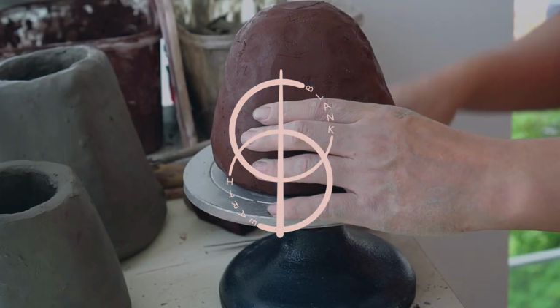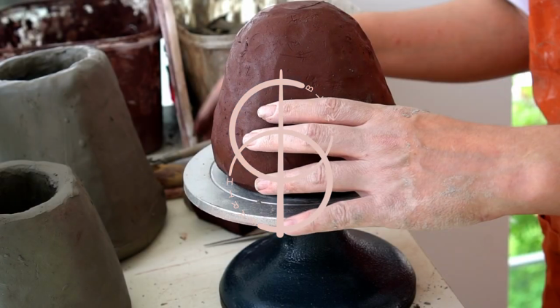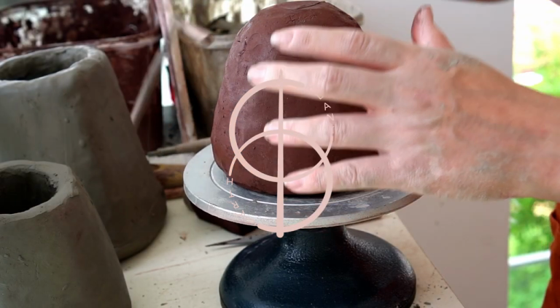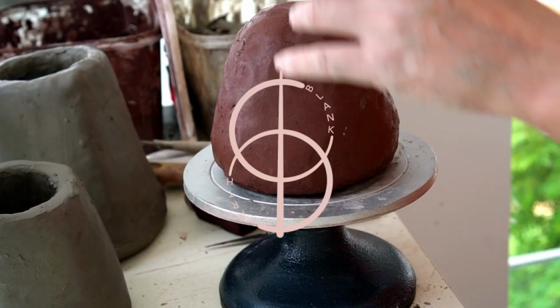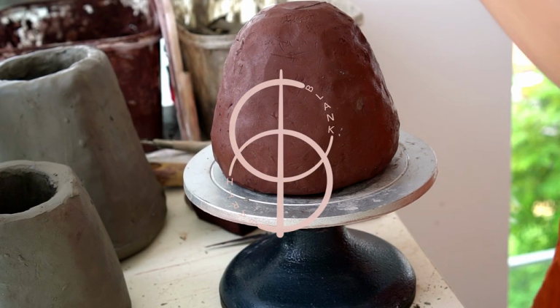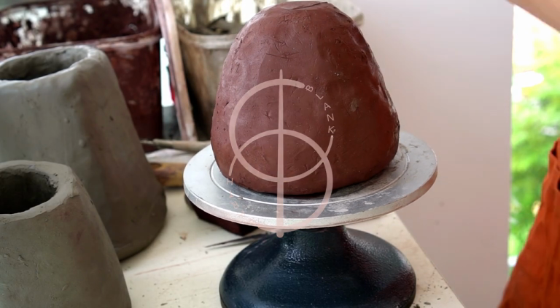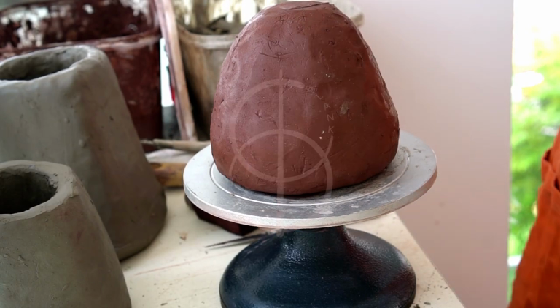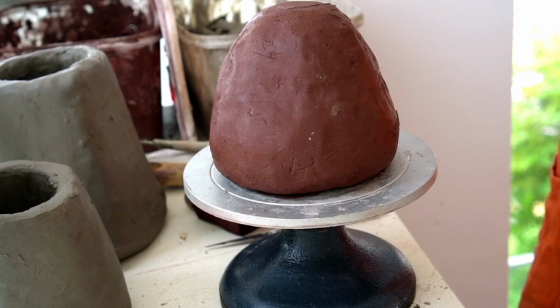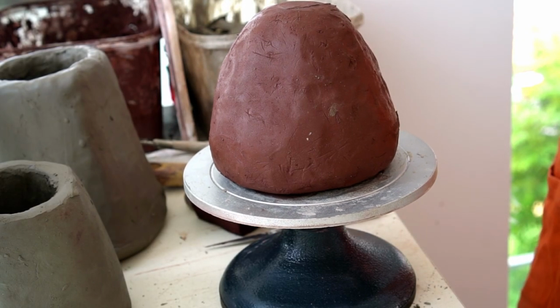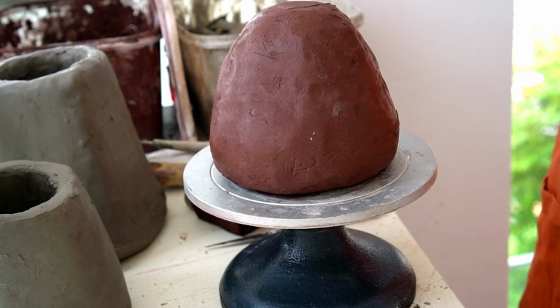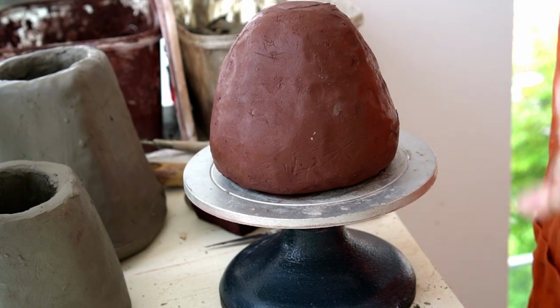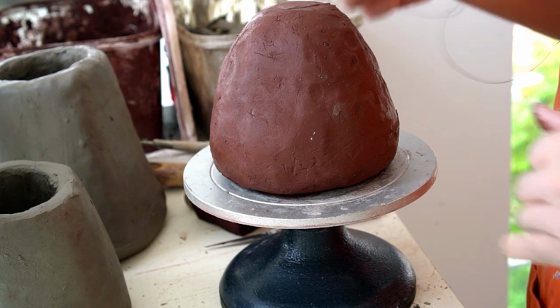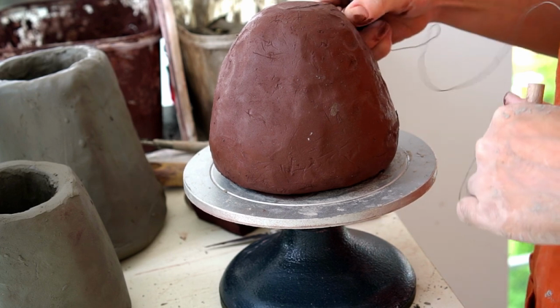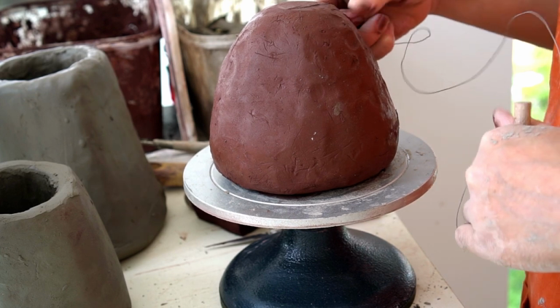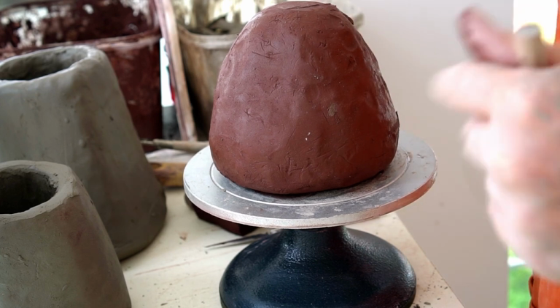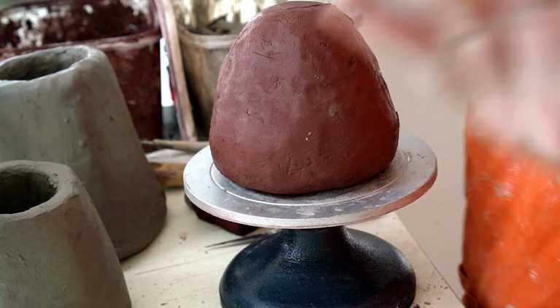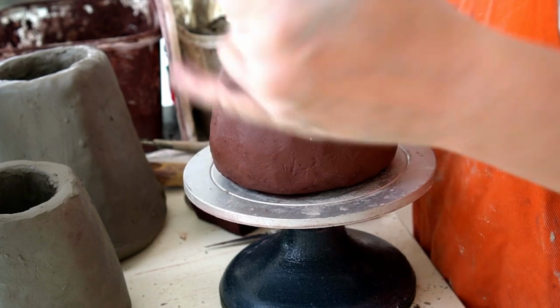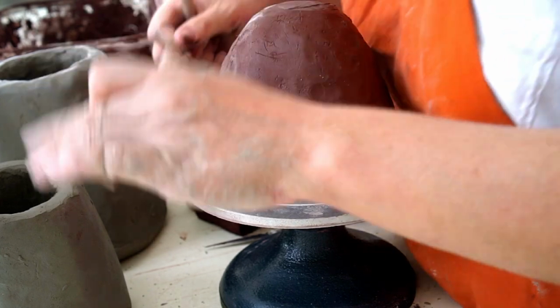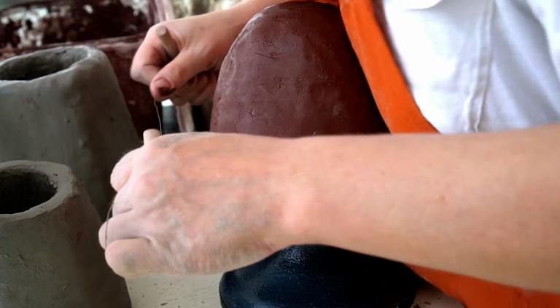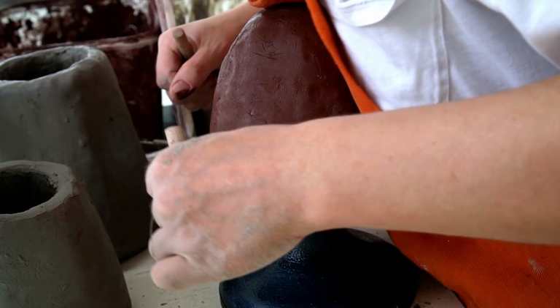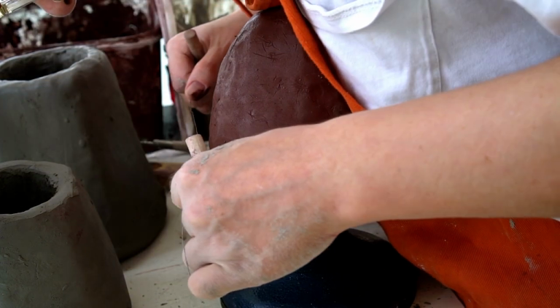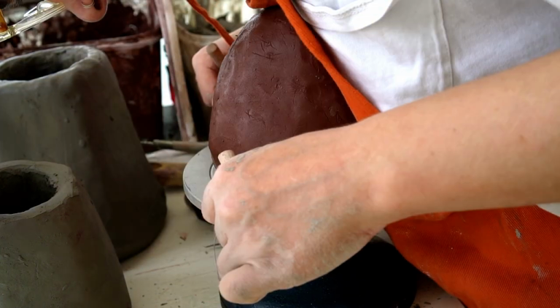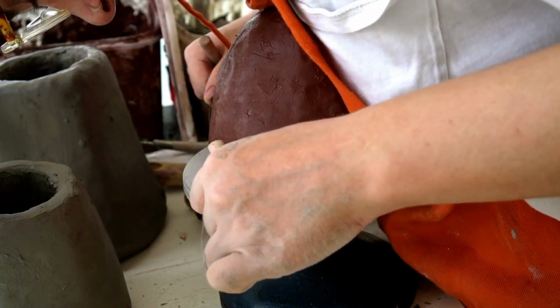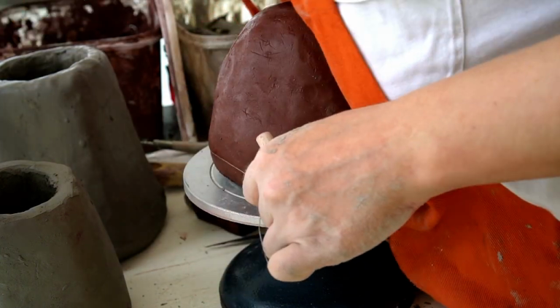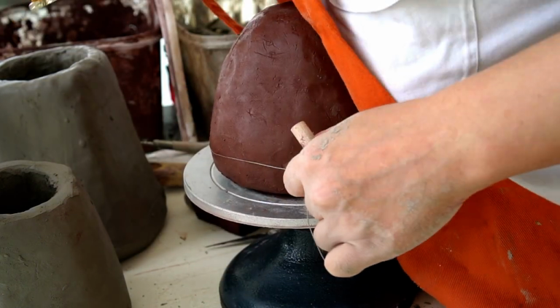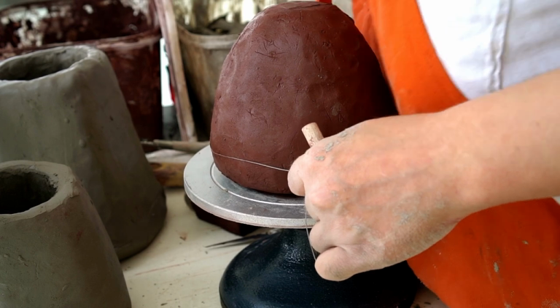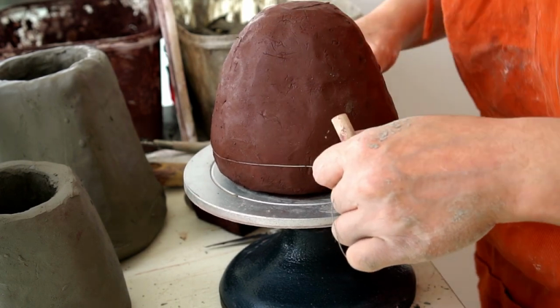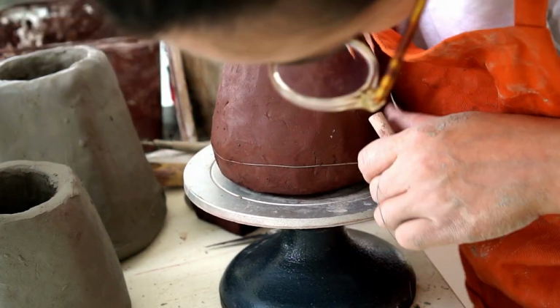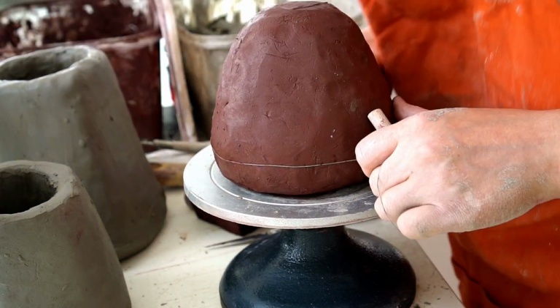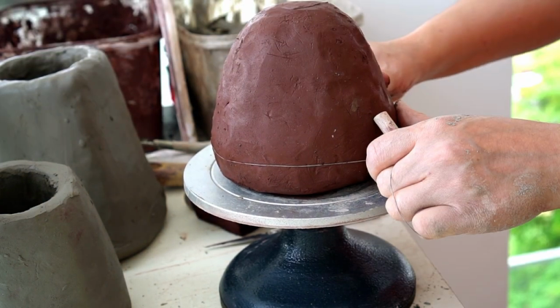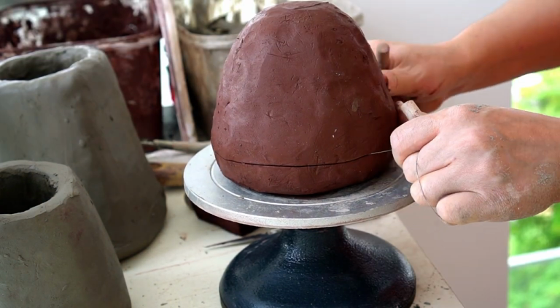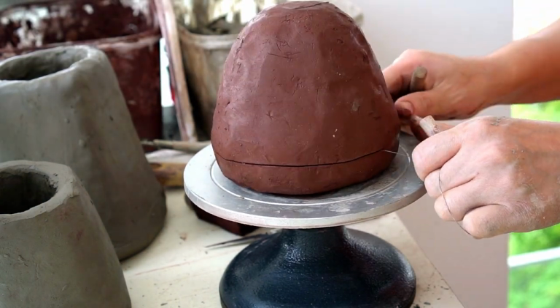Here I'll be showing you how to make a Kurinuki smoke dome, which I like to call volcanoes. These are jars for burning incense and the smoke will escape through holes that we make.